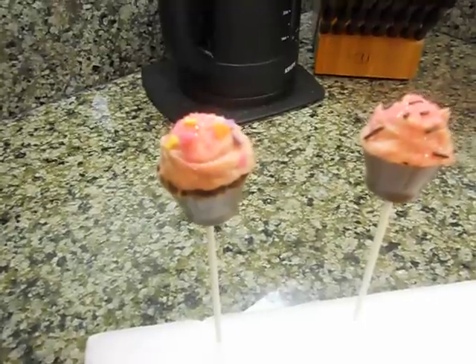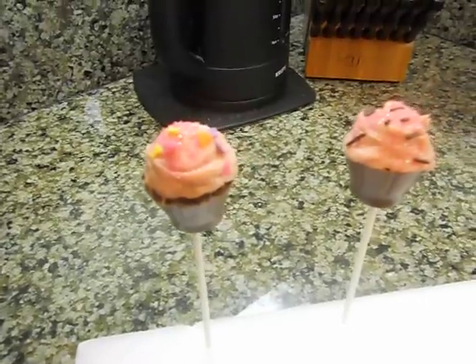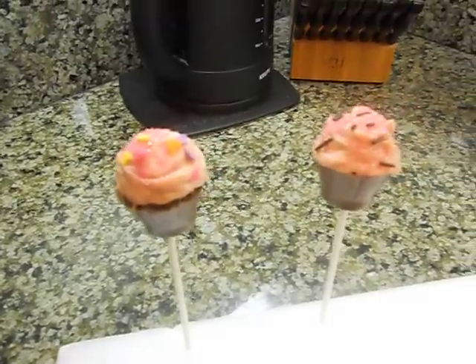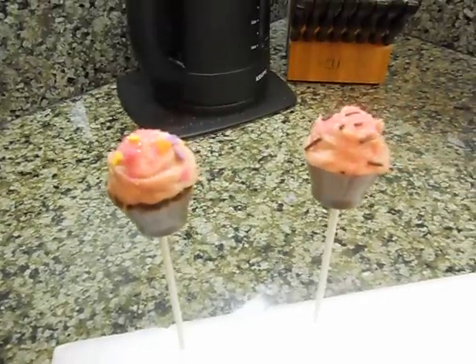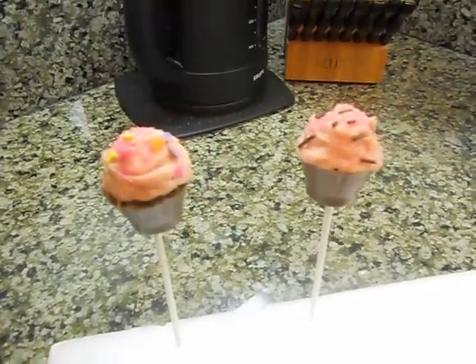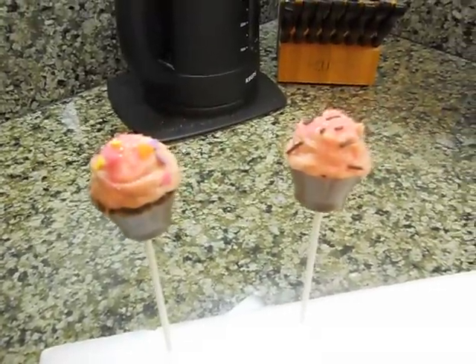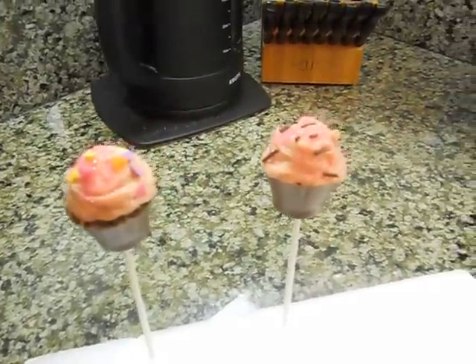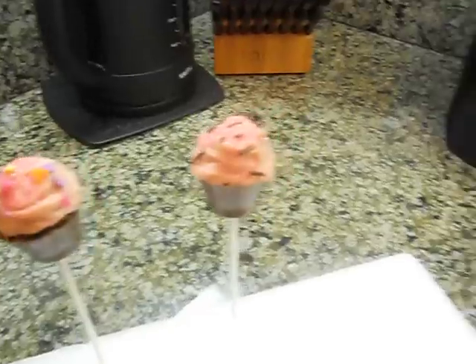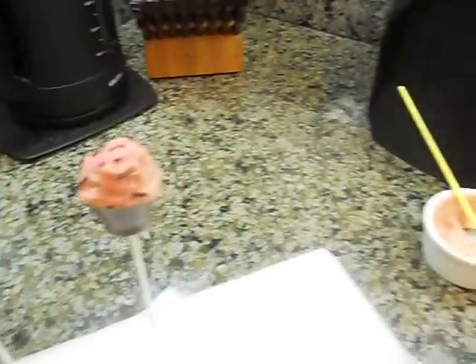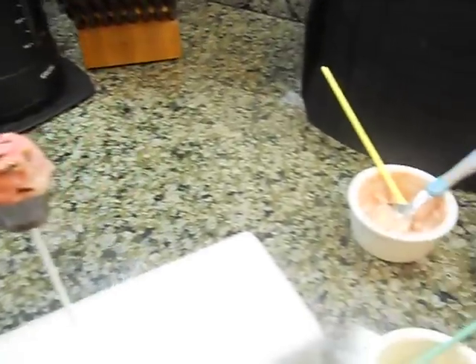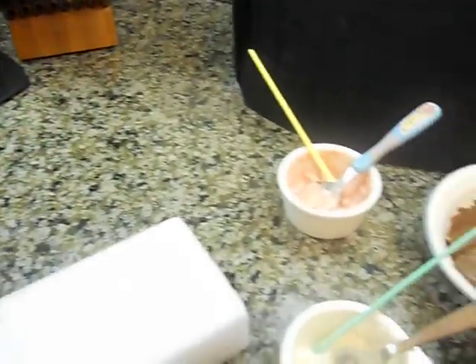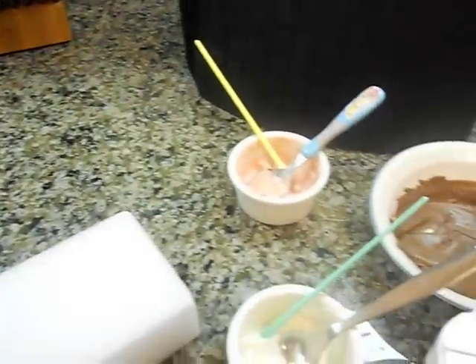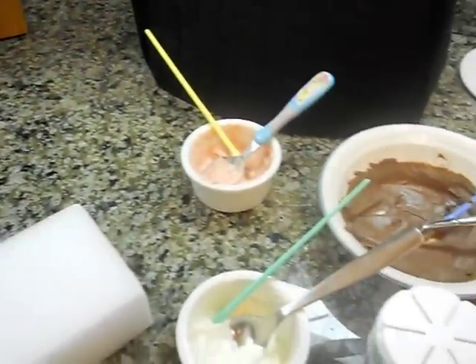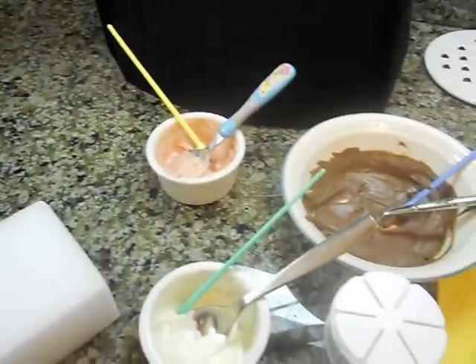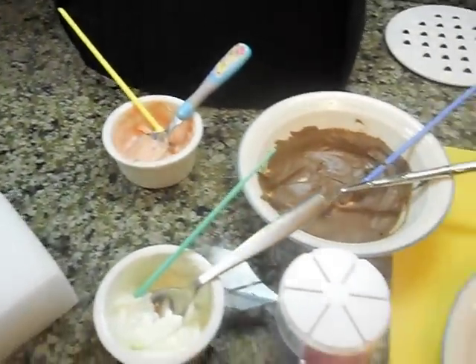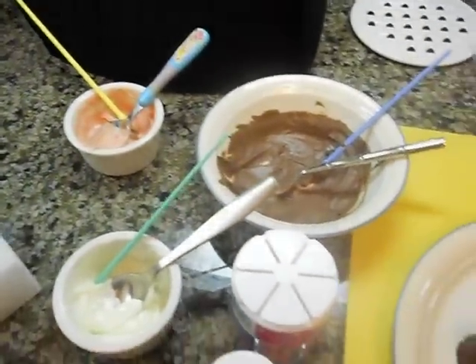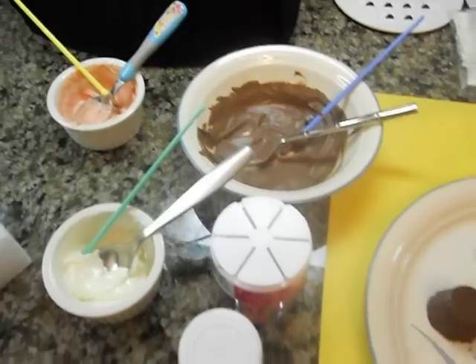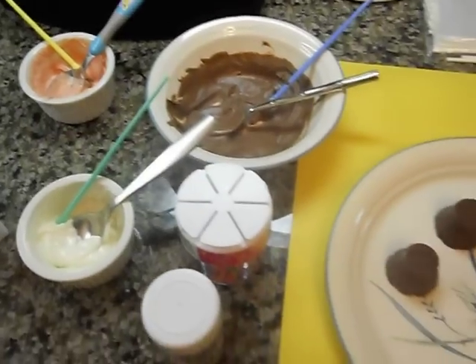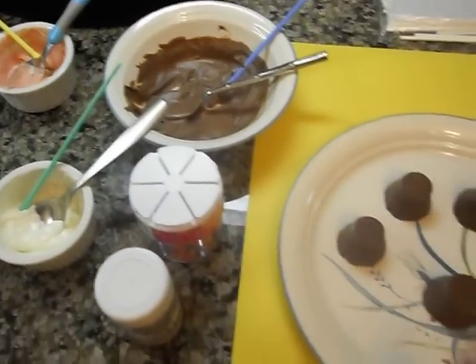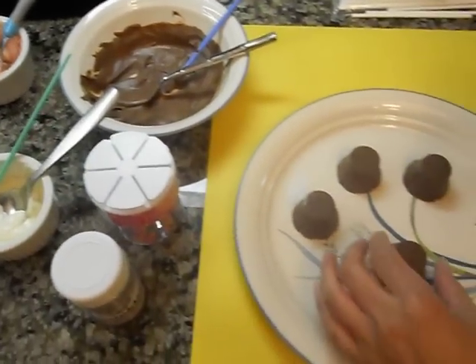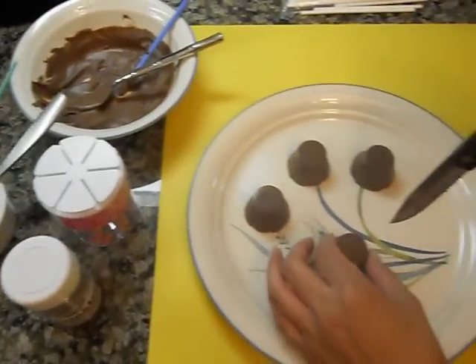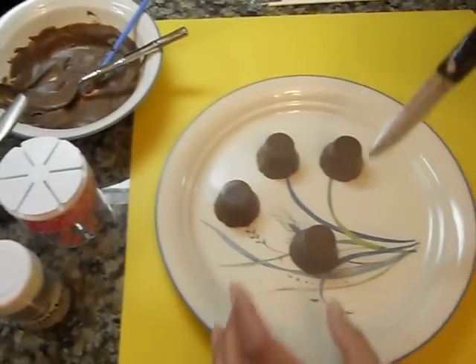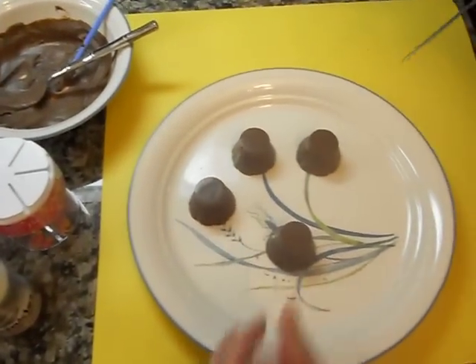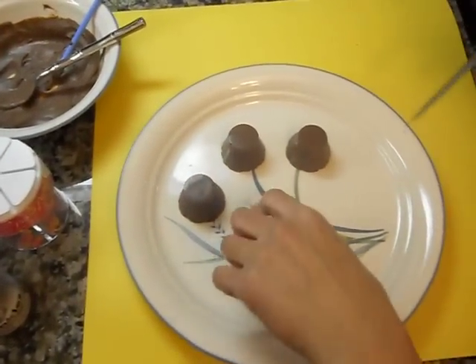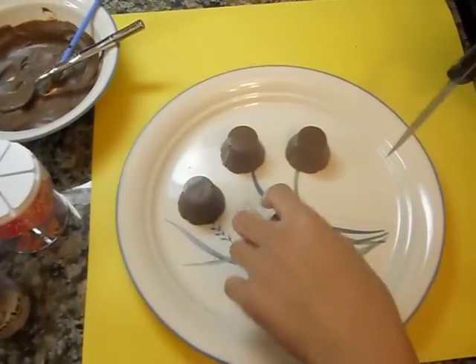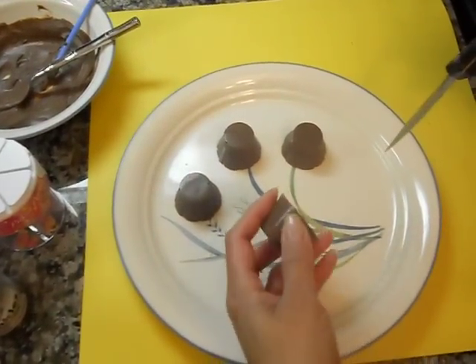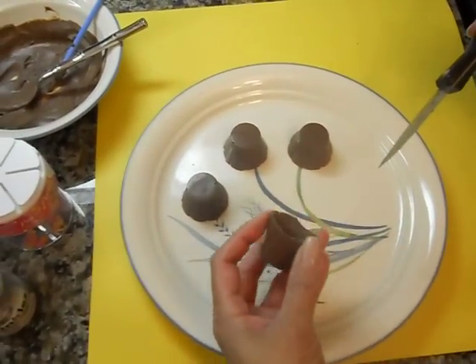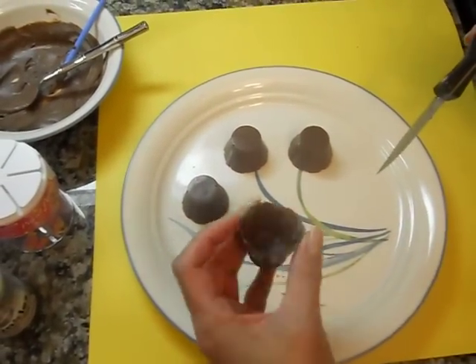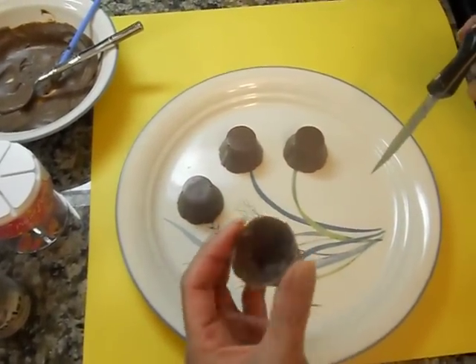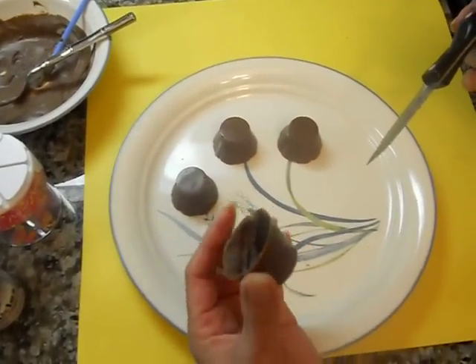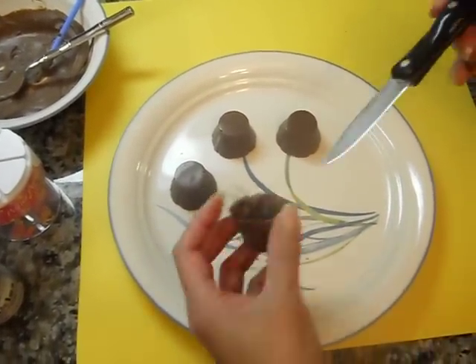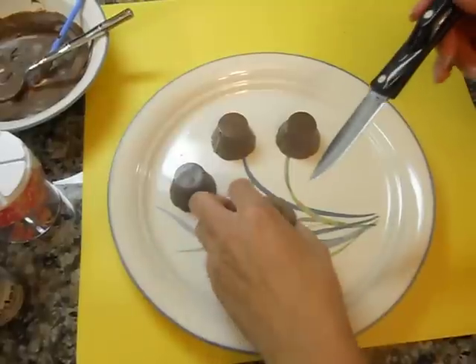Today we're going to make little cupcake pops. So the first thing we did was we made these little cups for the bottom of it.